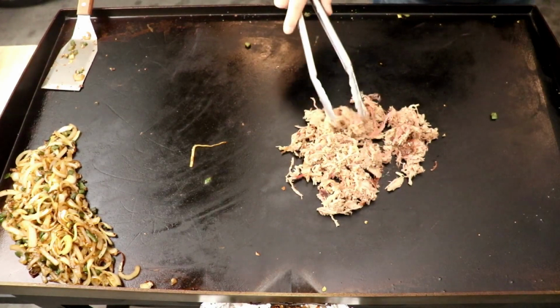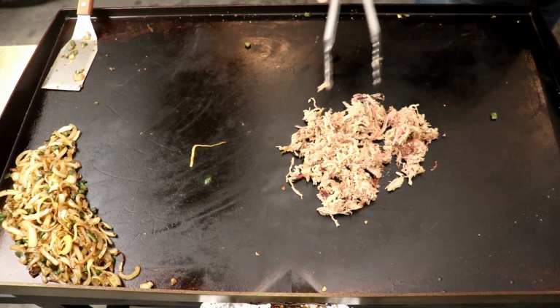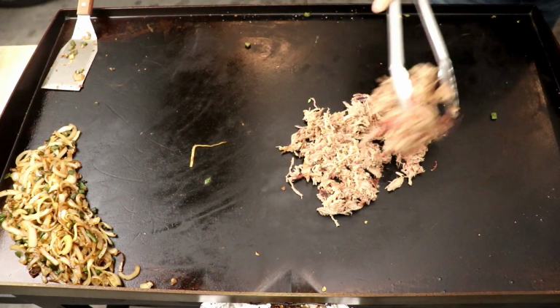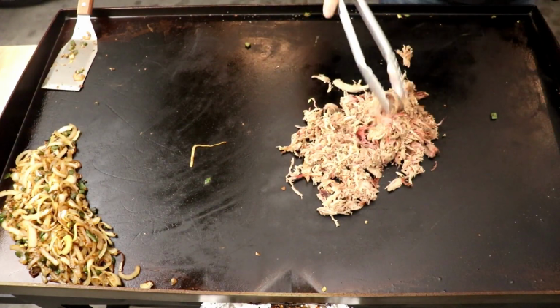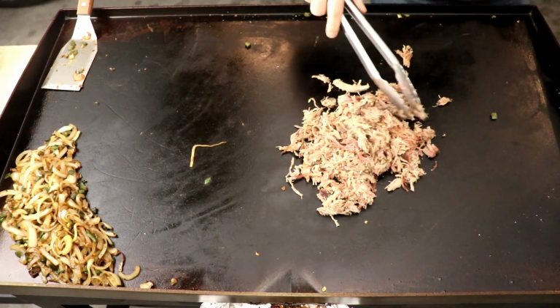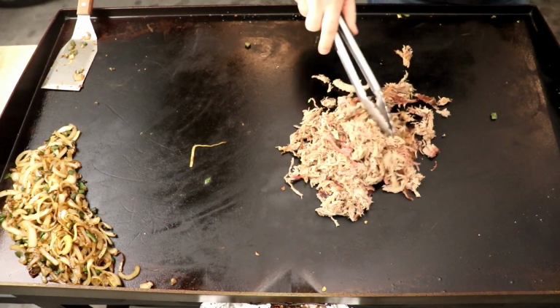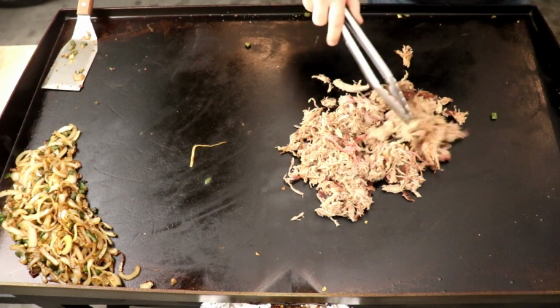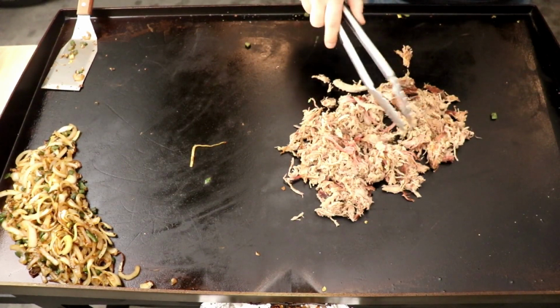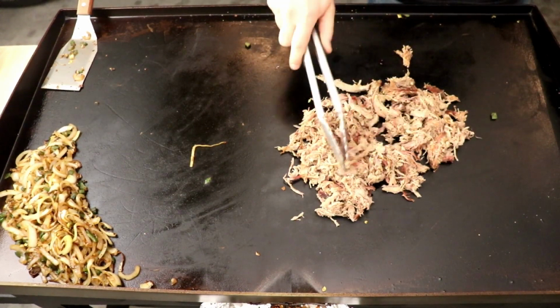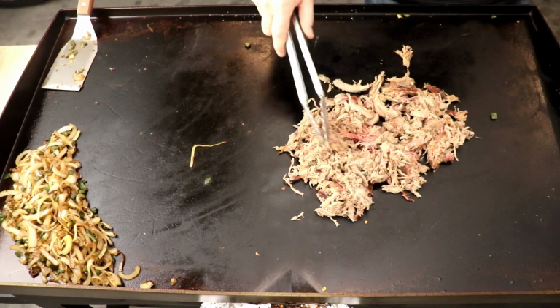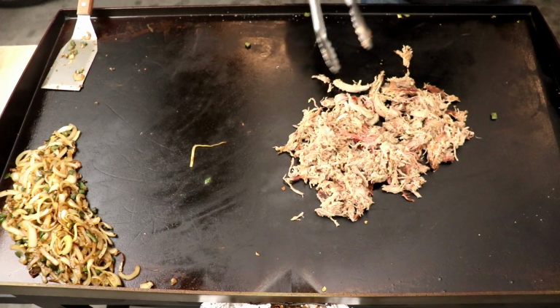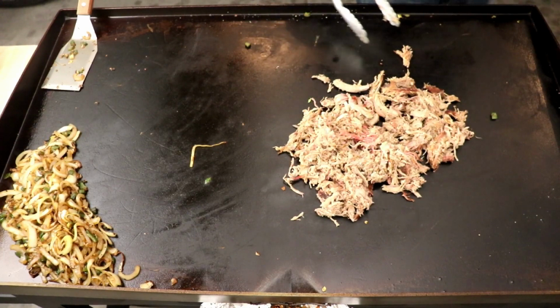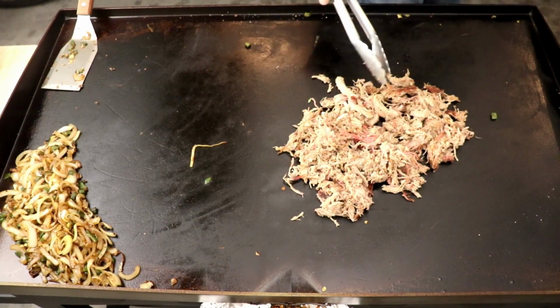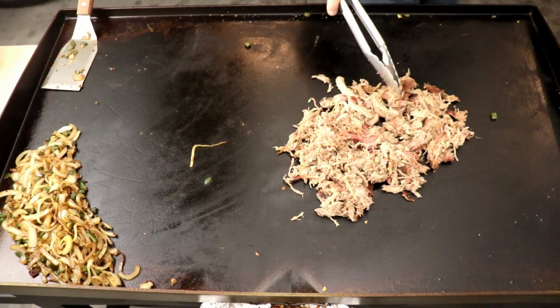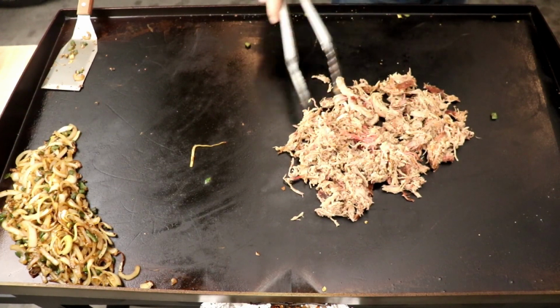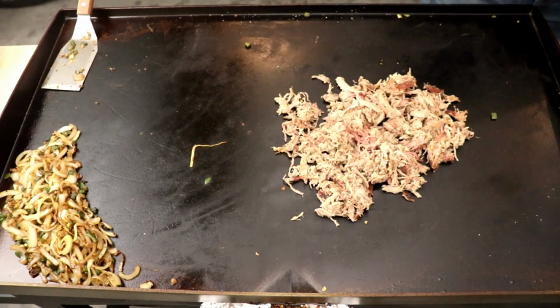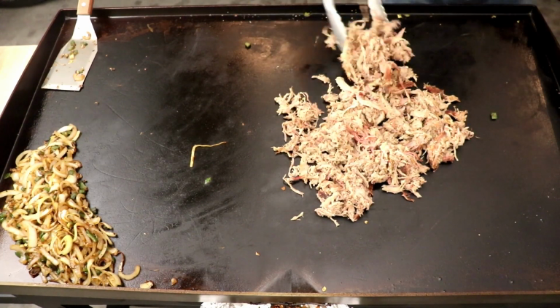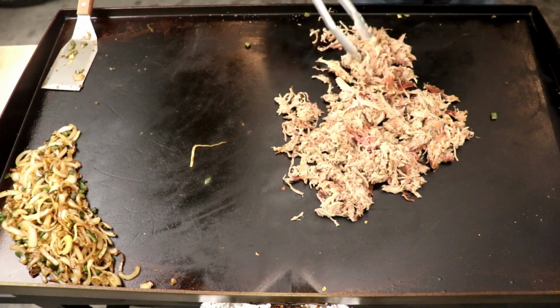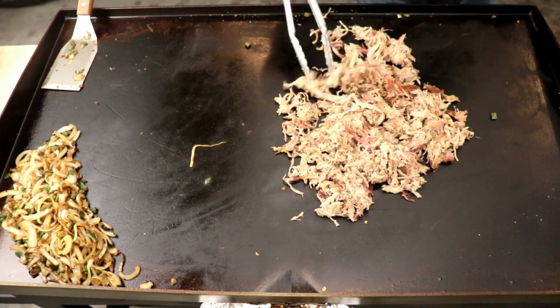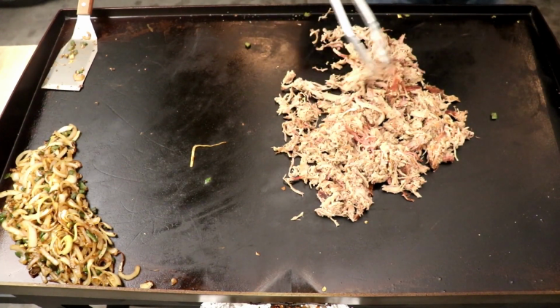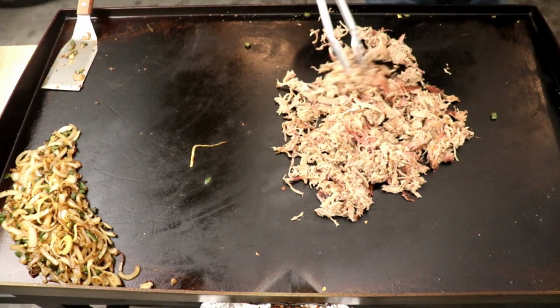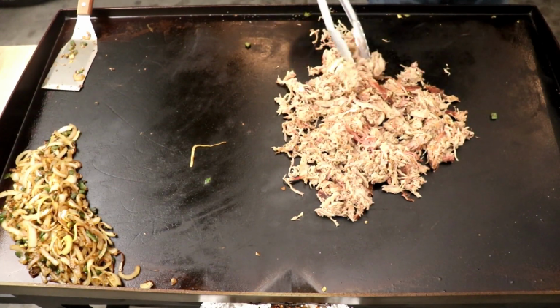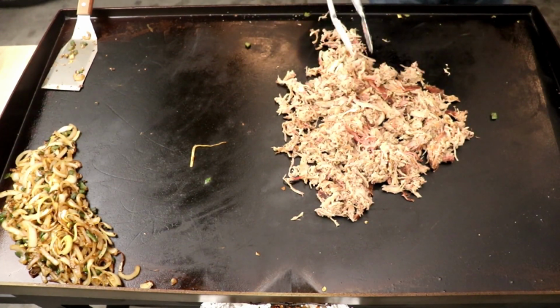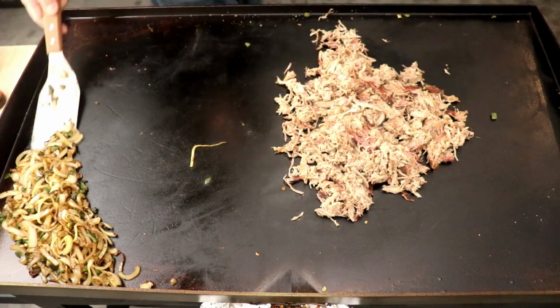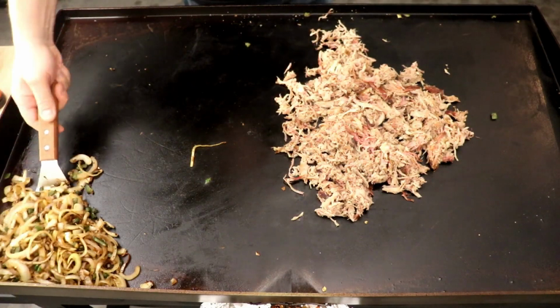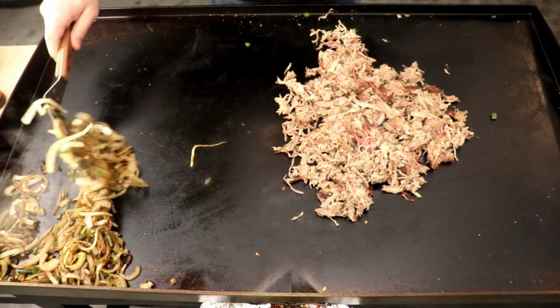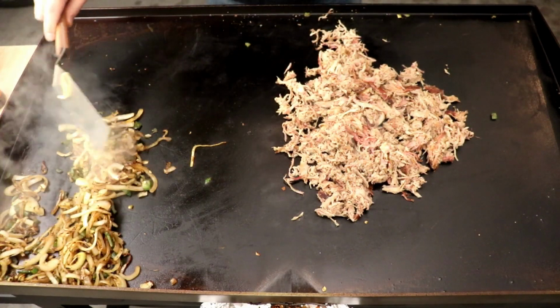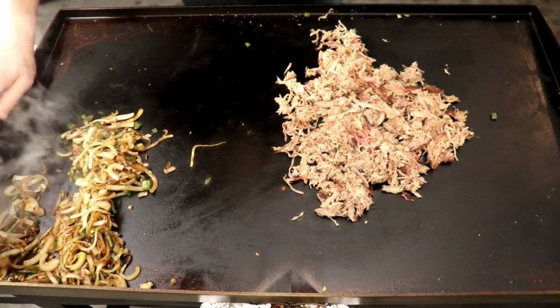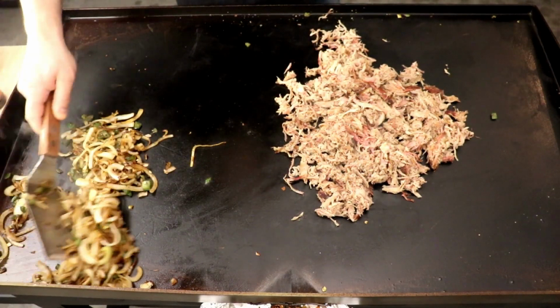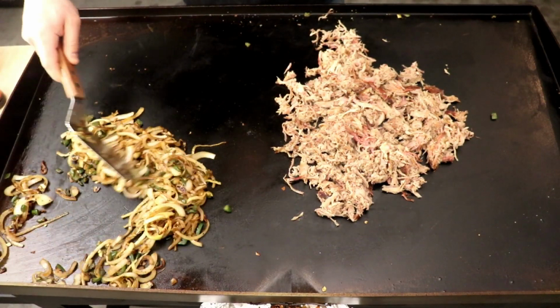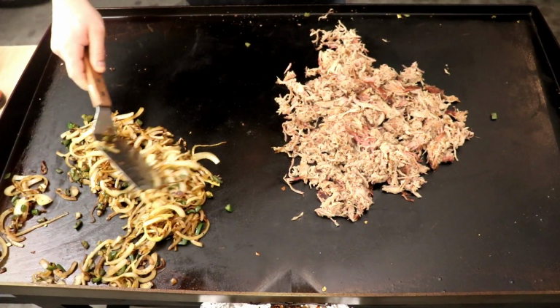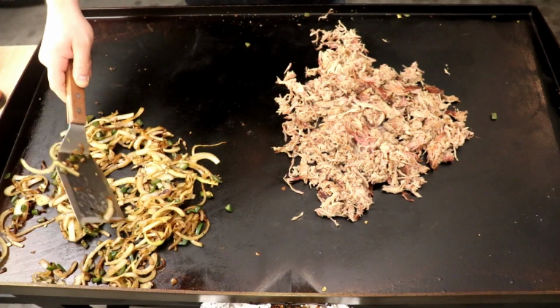Once the onions and jalapeños are cooked down and caramelized, I'll just throw them off to the side. Then I got my pulled pork on there — we're just going to heat it through. Some fat's going to cook out of that a little bit and get a little crispy. It's going to be pretty good when we throw it in the quesadilla.